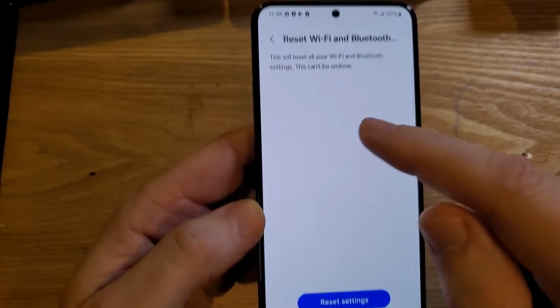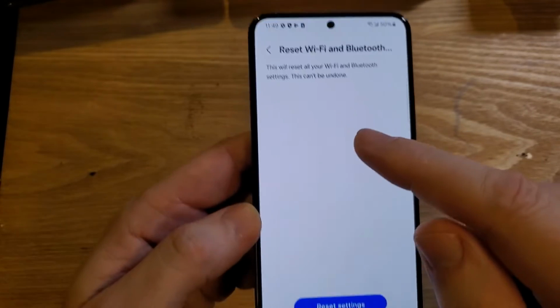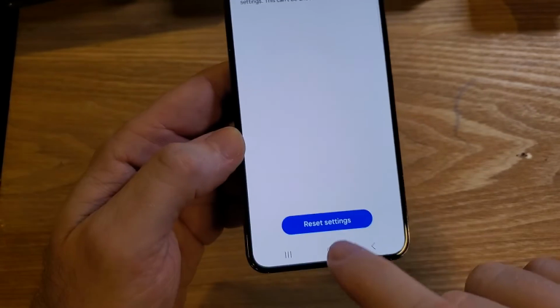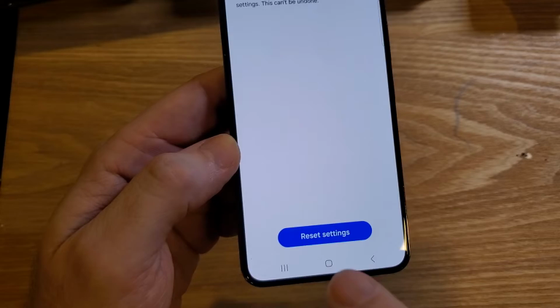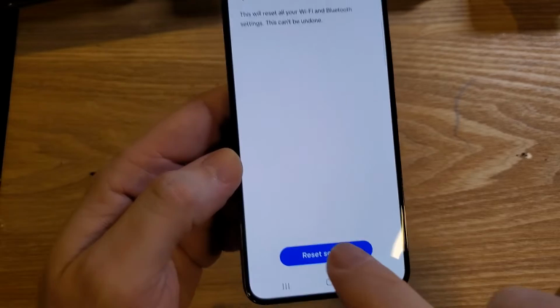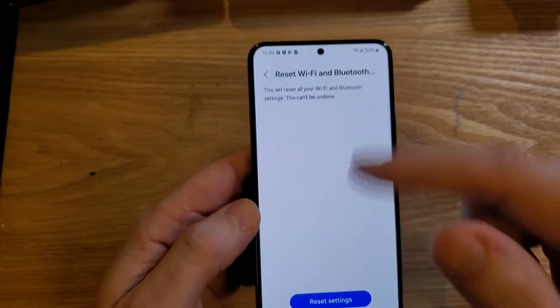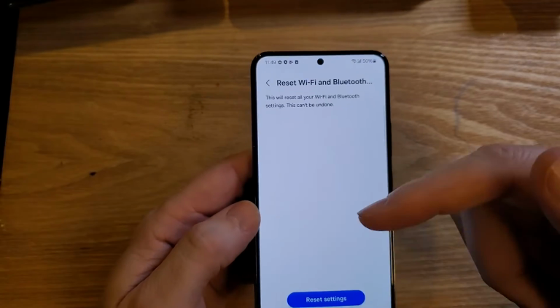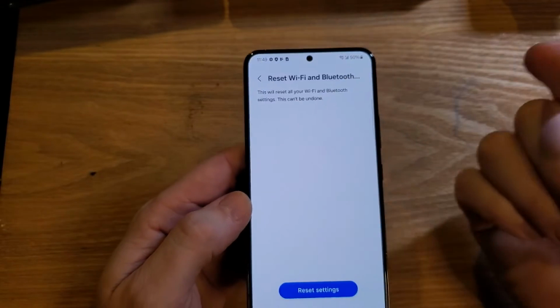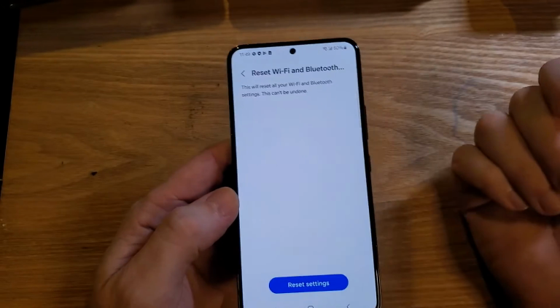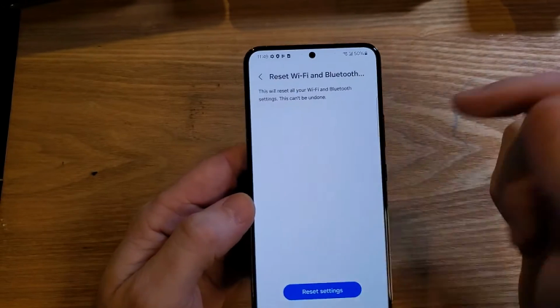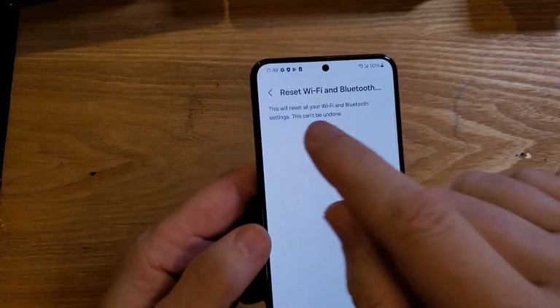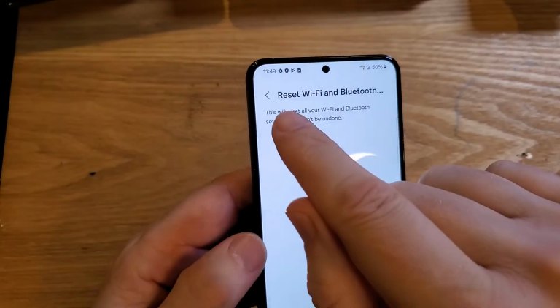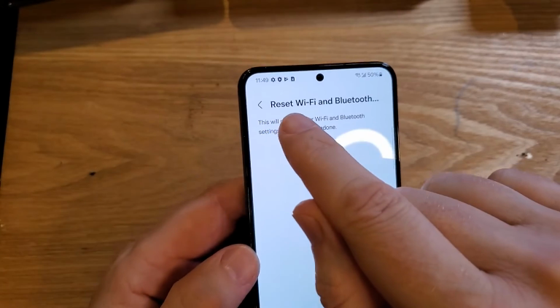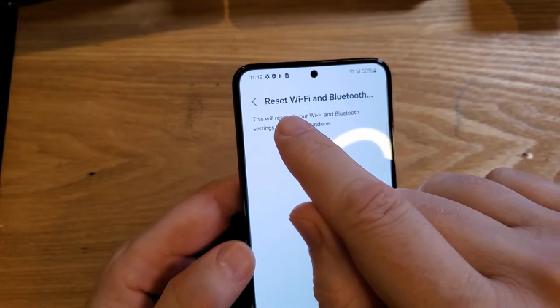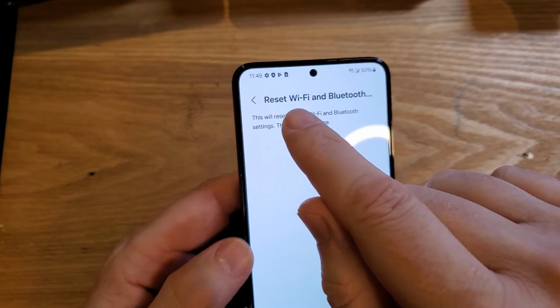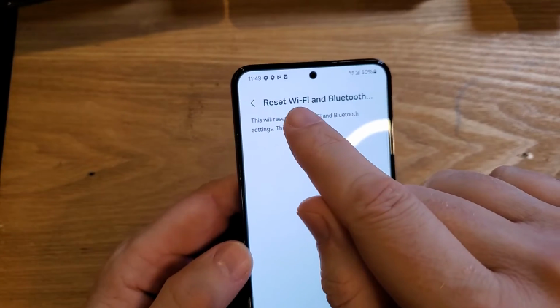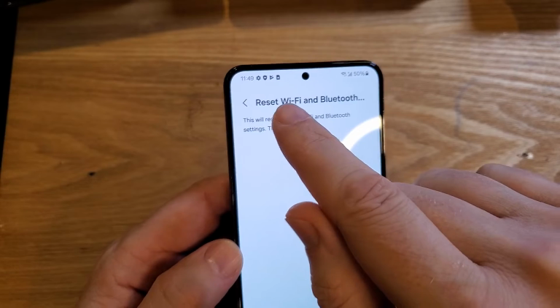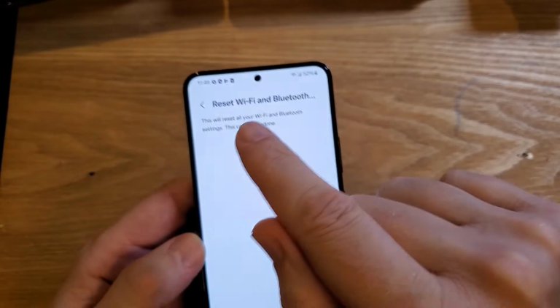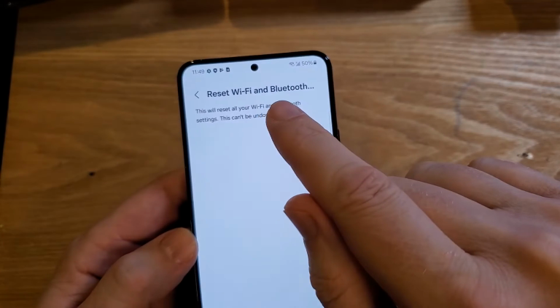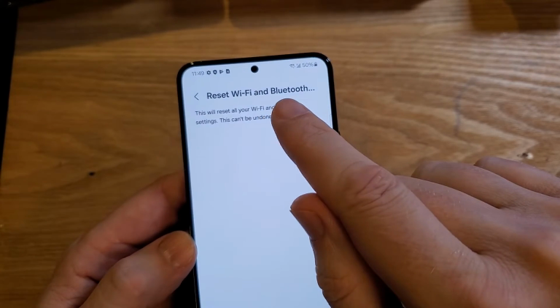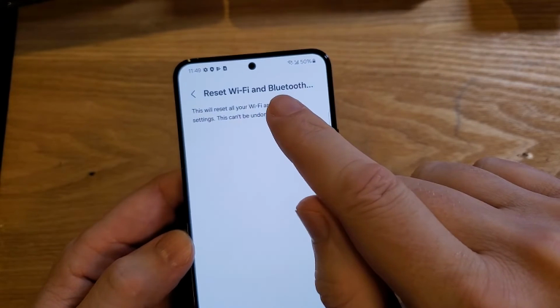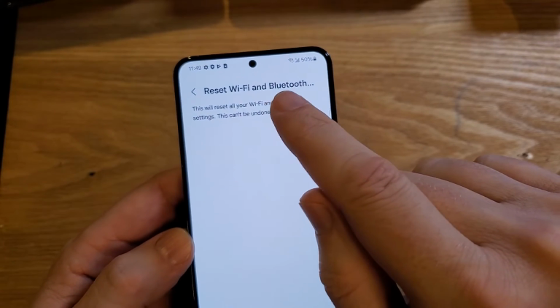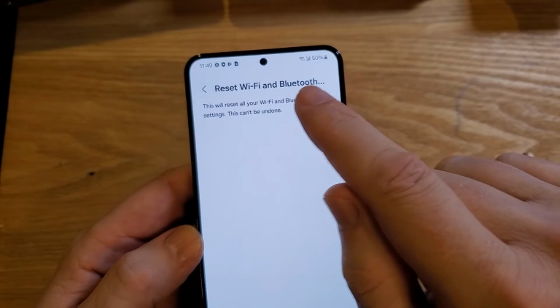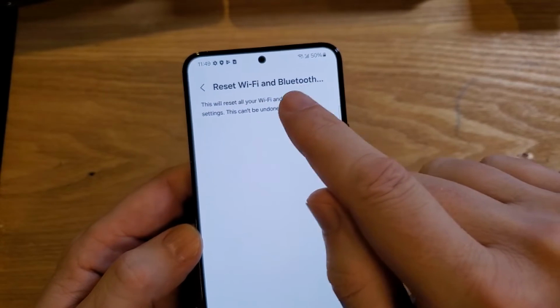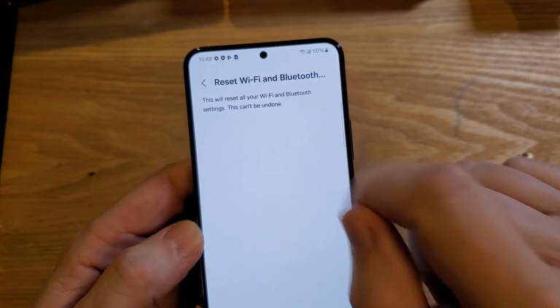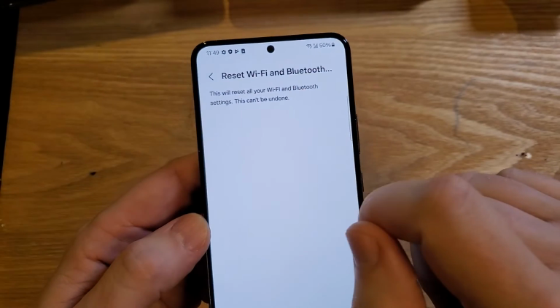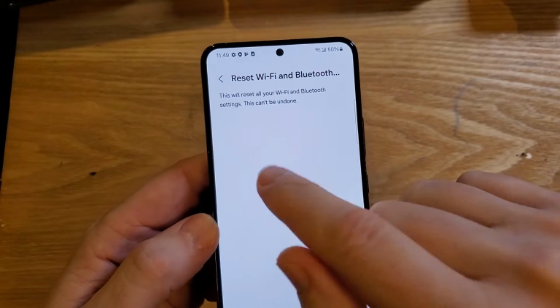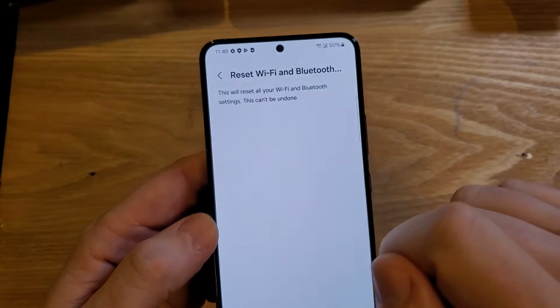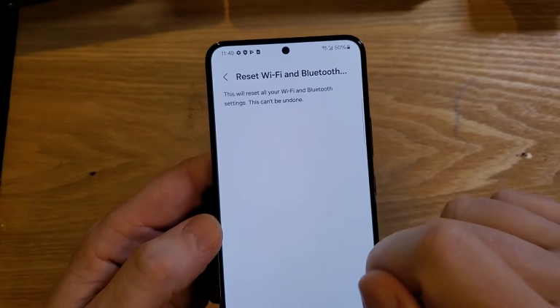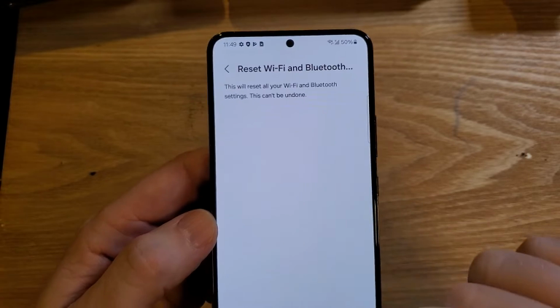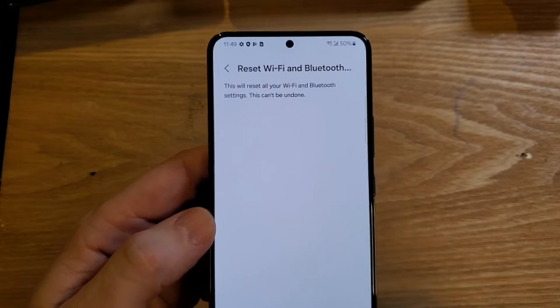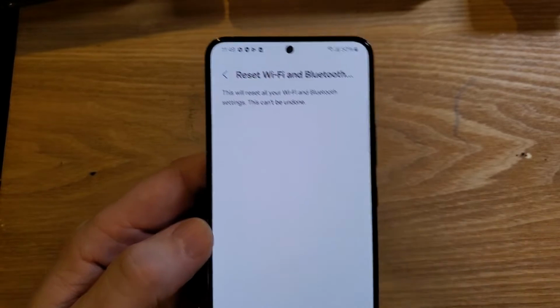Touch that. When you push it and it resets, it only takes a couple of seconds. You're going to have to log back into your Wi-Fi, and then you'll have to re-pair with any Bluetooth devices that you might be using. Try that. See if that helps.